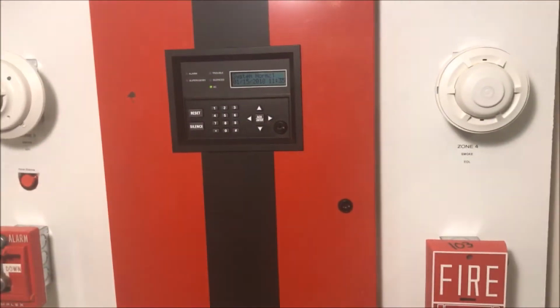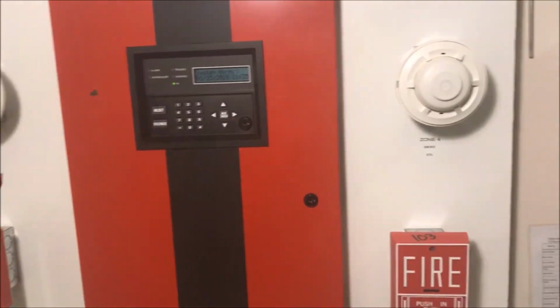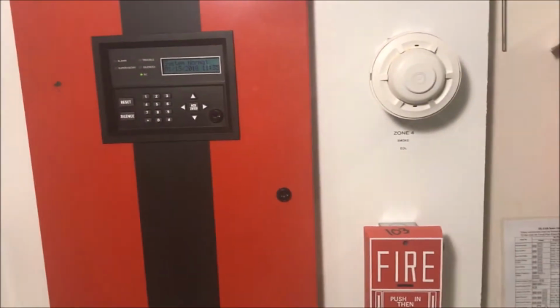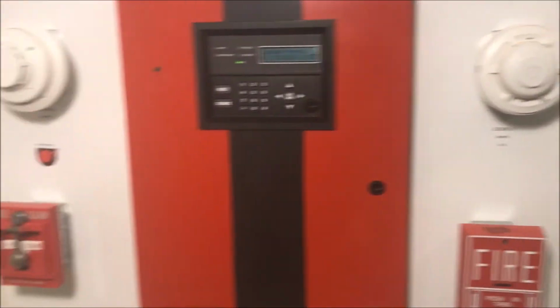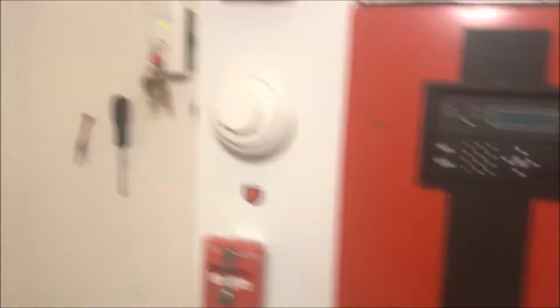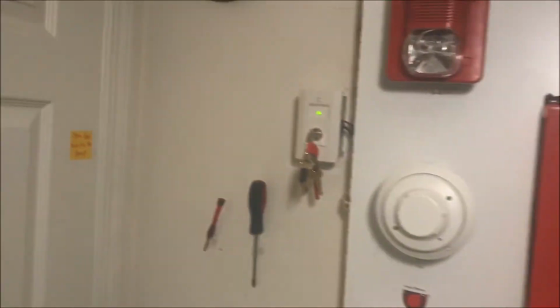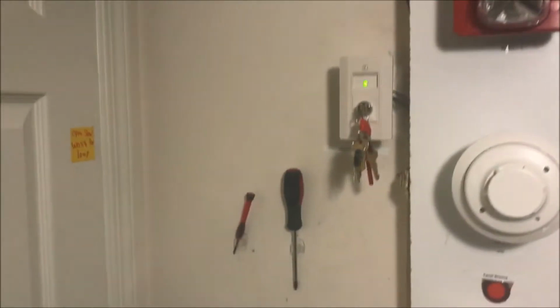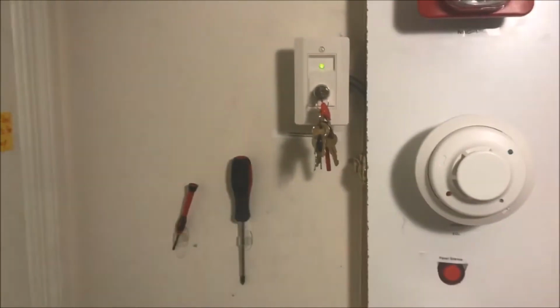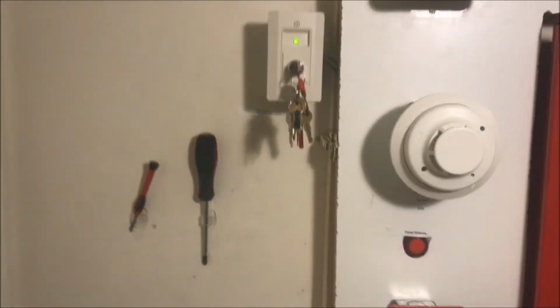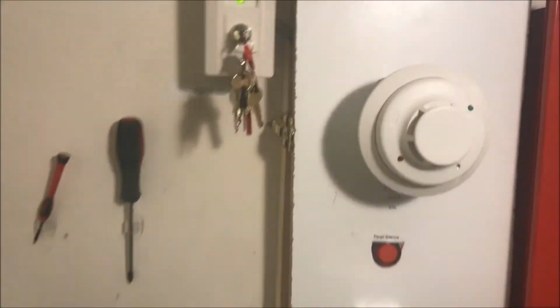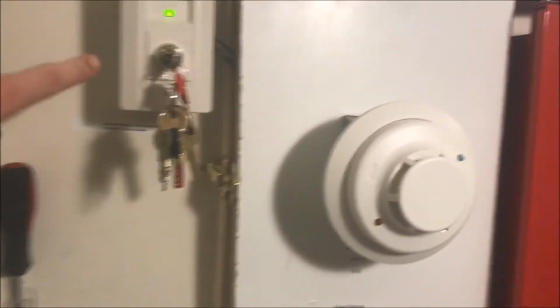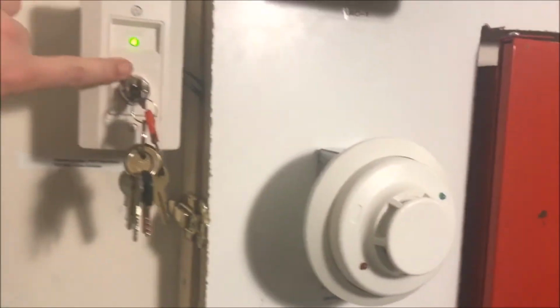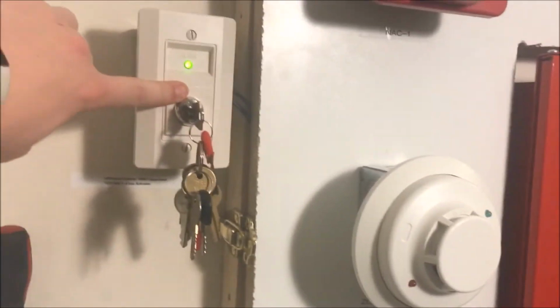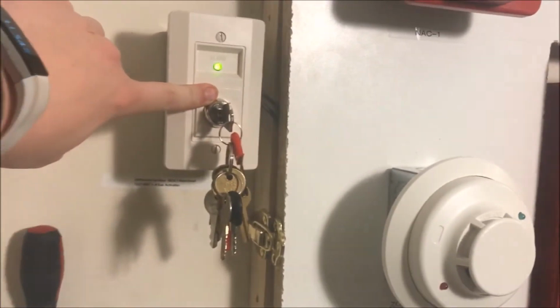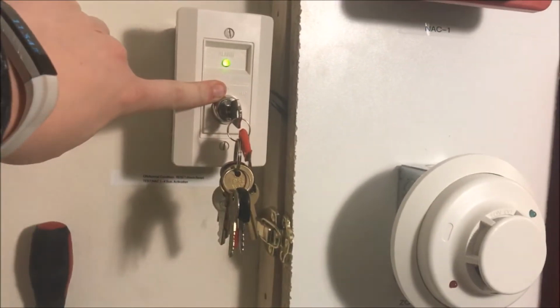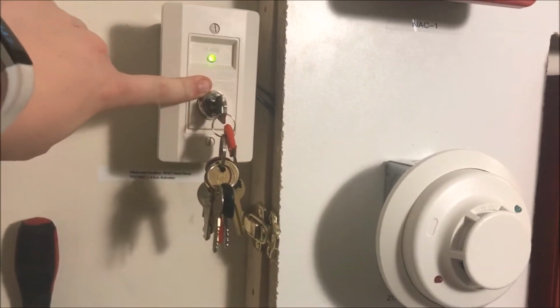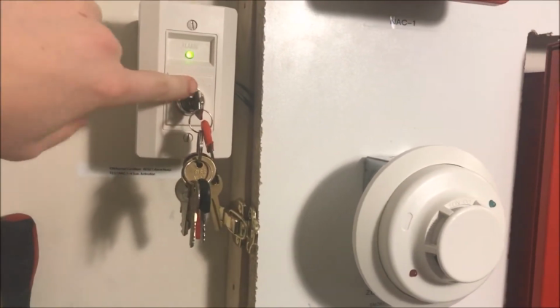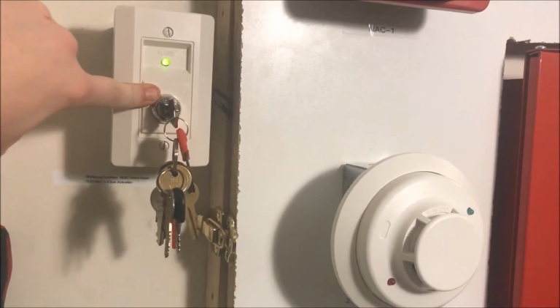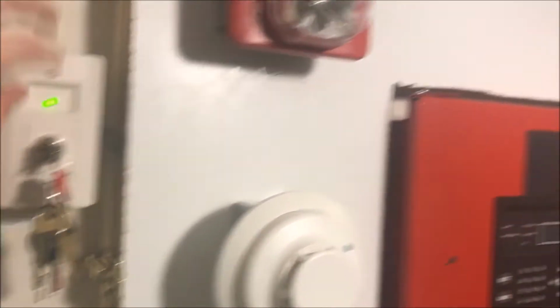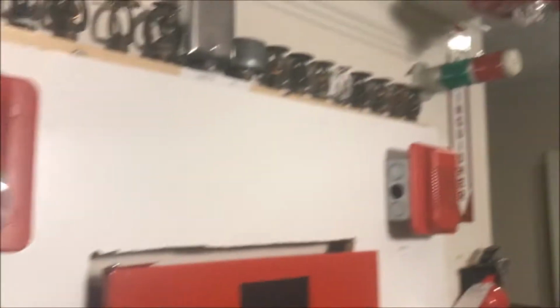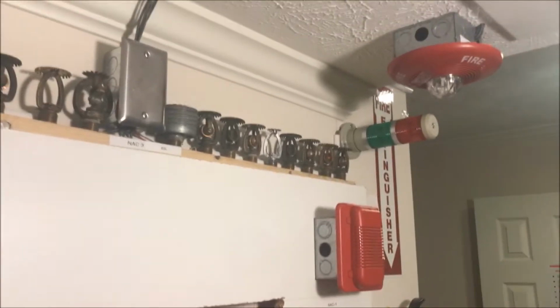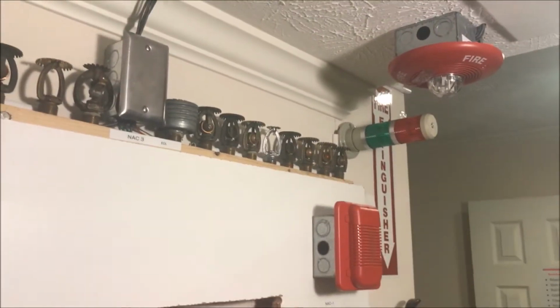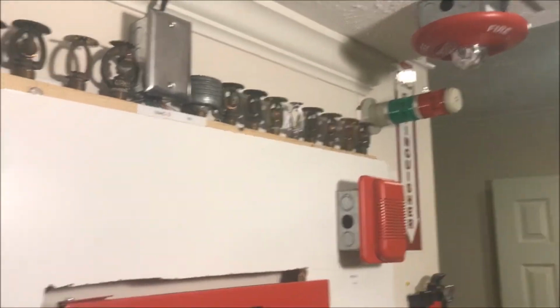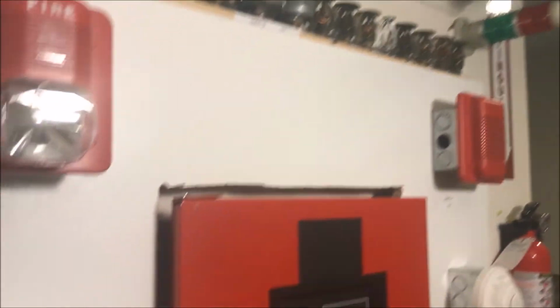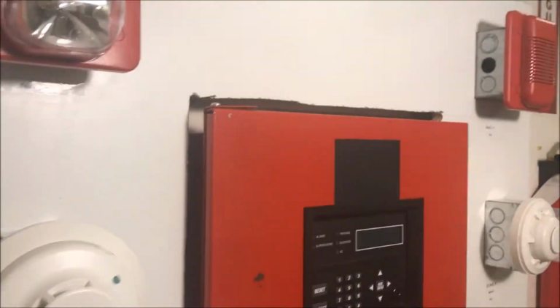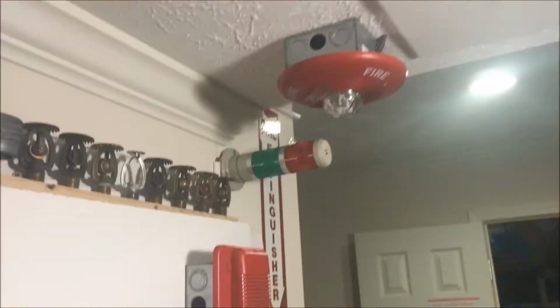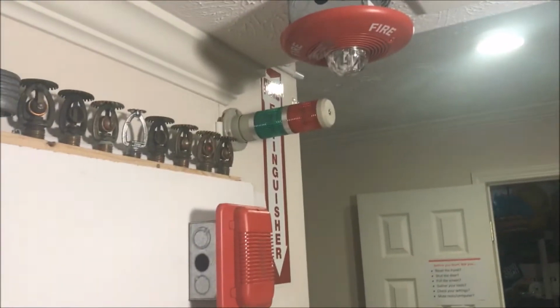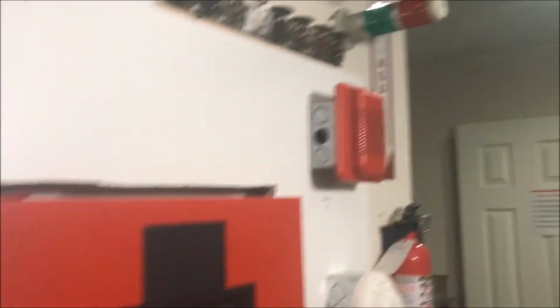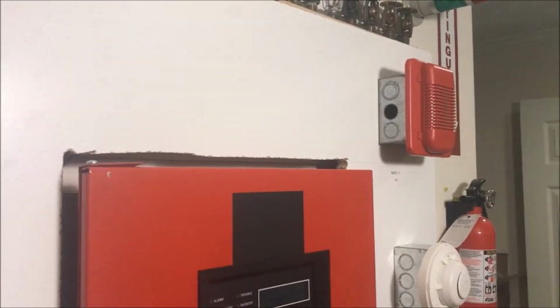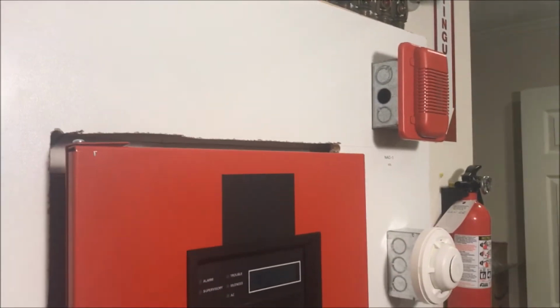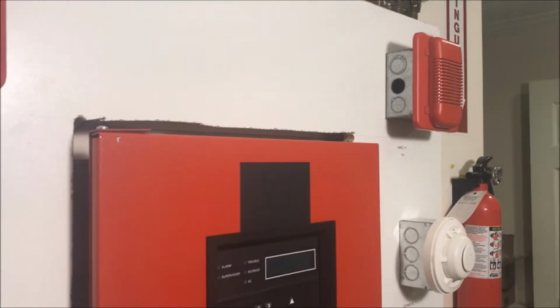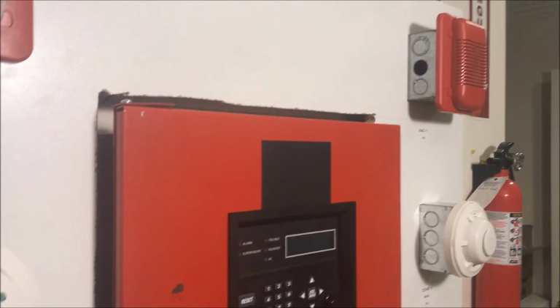I found that if I come over here to my key switch, when I put it into test it goes into supervisory — it sends the panel to supervisory — and every NAC on the panel goes off, including the trouble light, because I have it set as a NAC test.